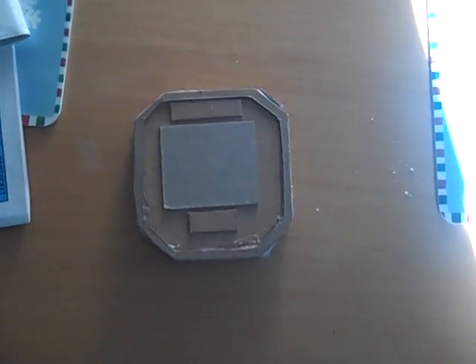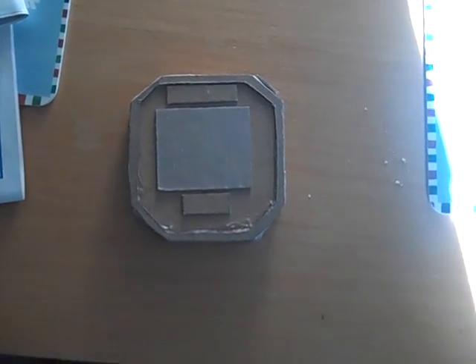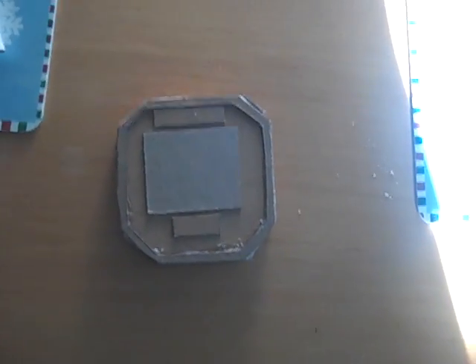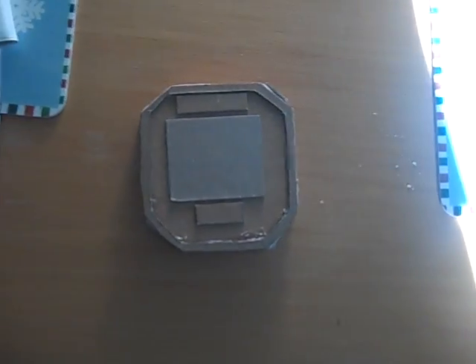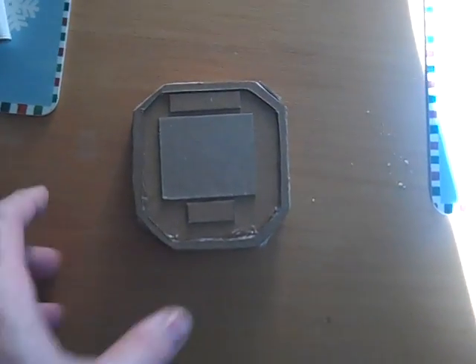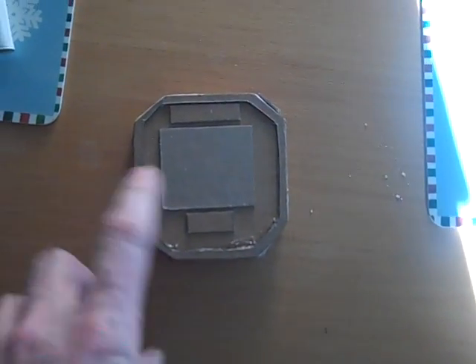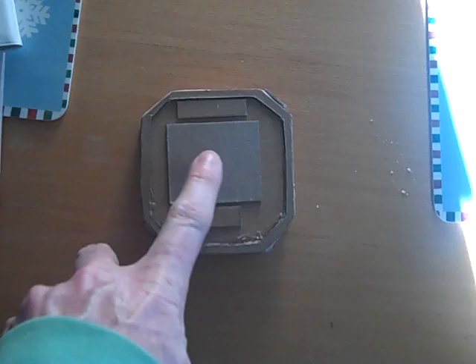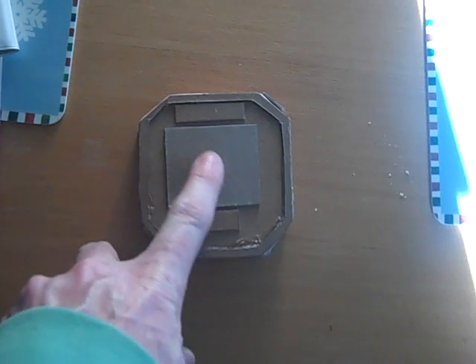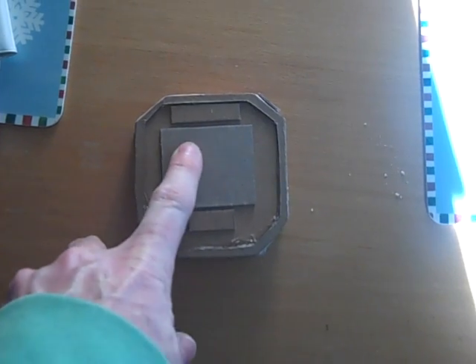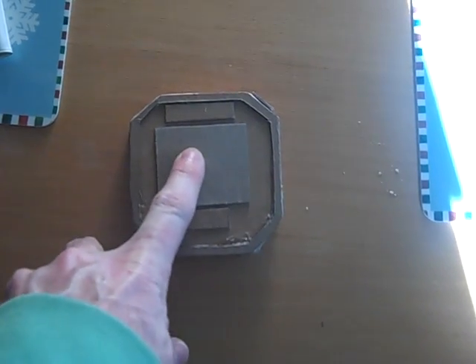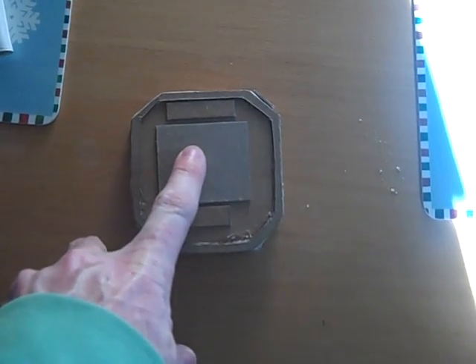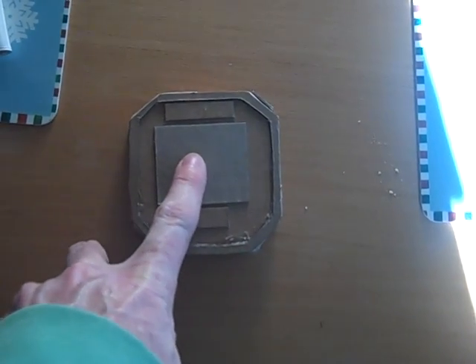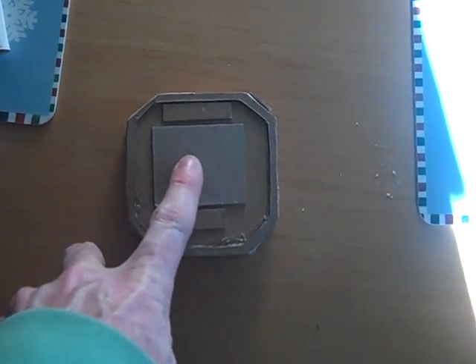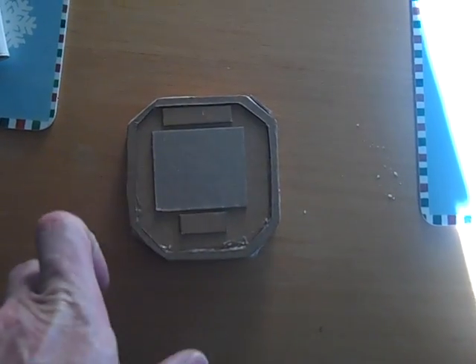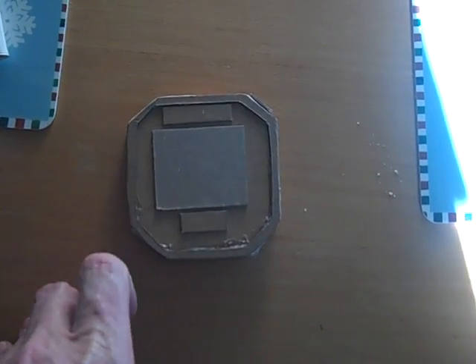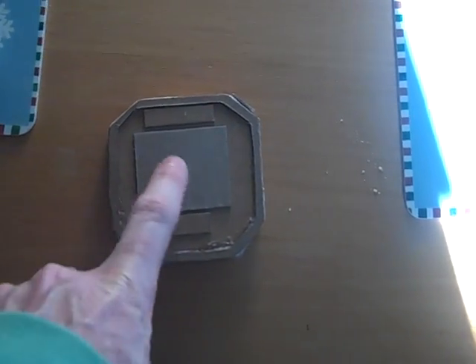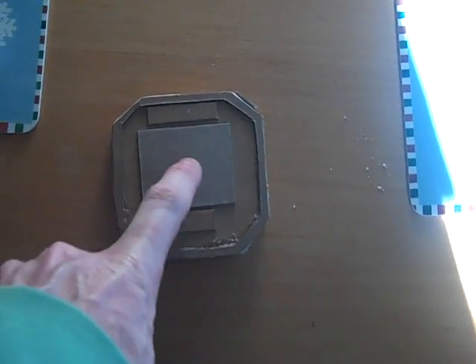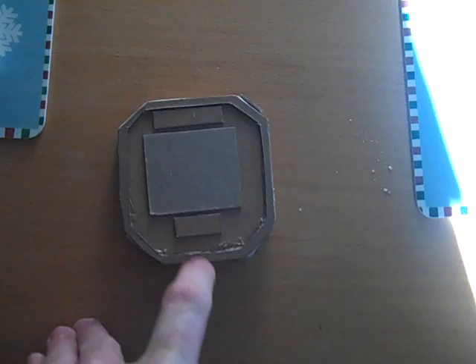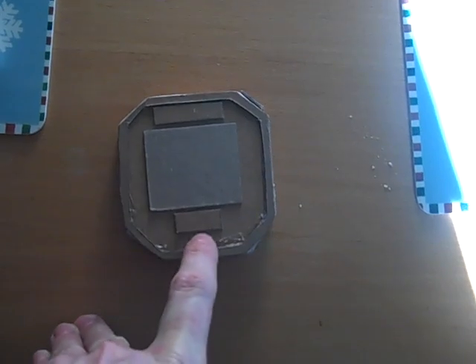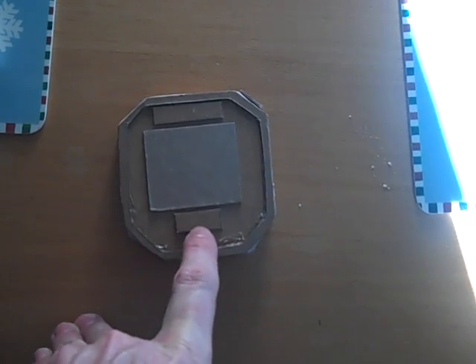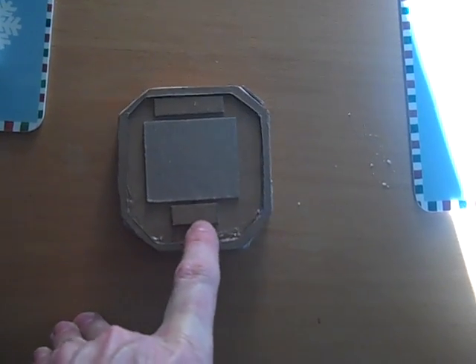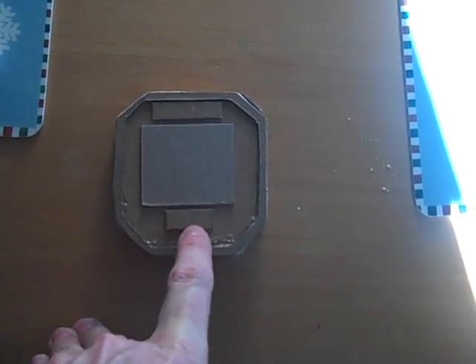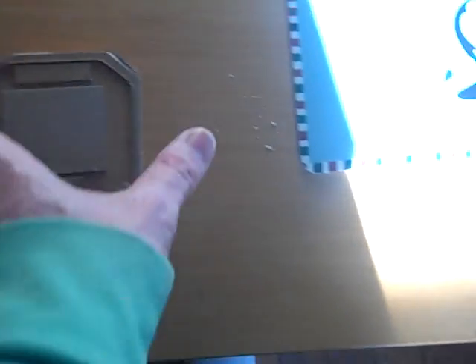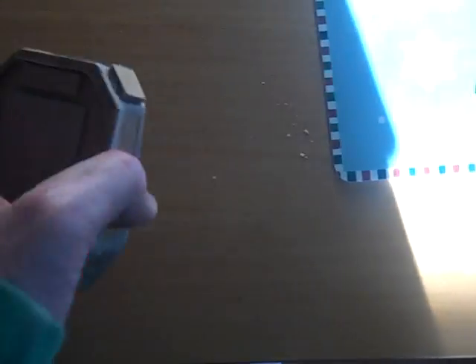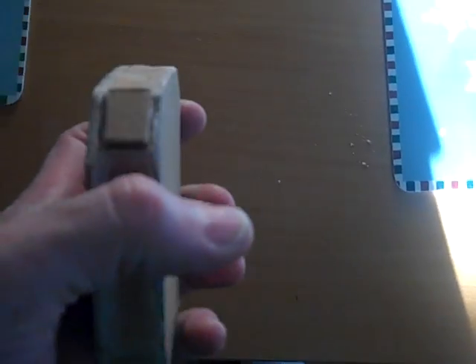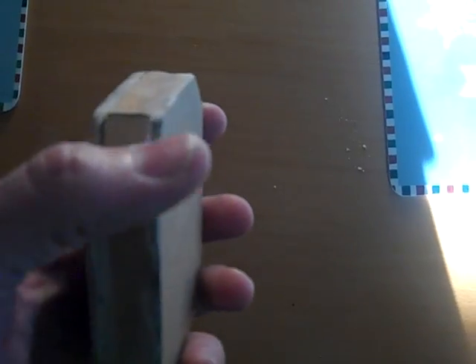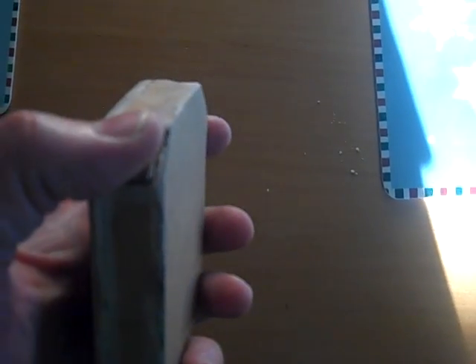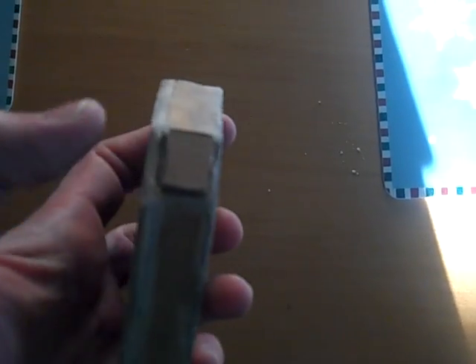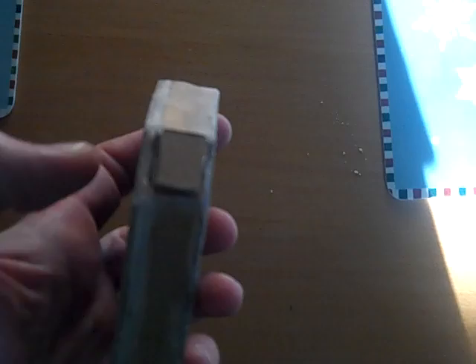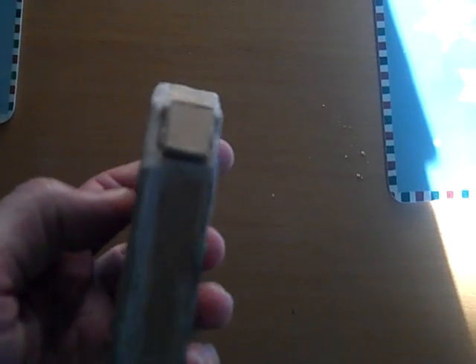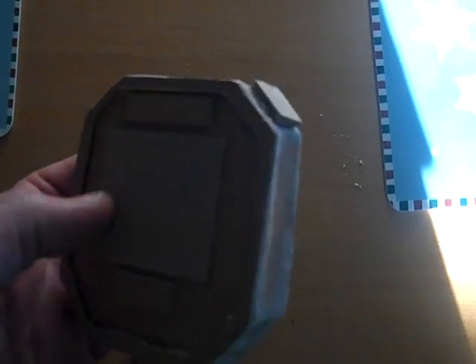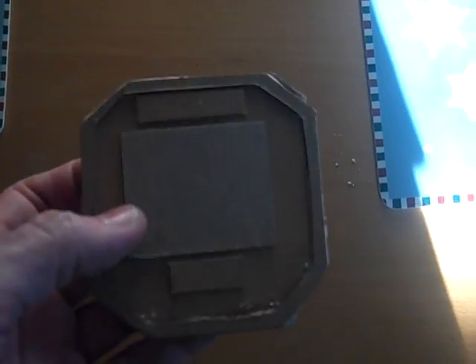What we have here is going to be the eye communicator. Right here you have a view screen — I'll paint that green so we can green screen pictures into there. That's where you speak into right there. There's a button here that you would press down when you're going to talk.